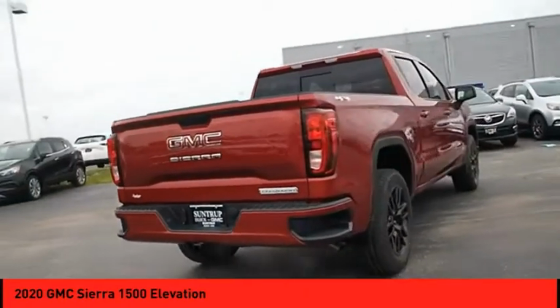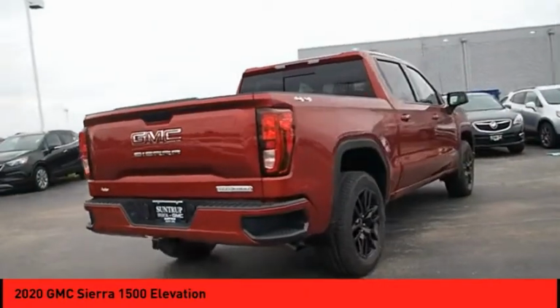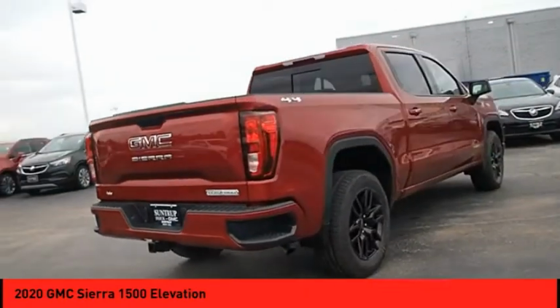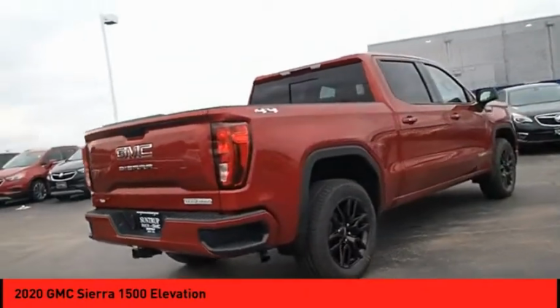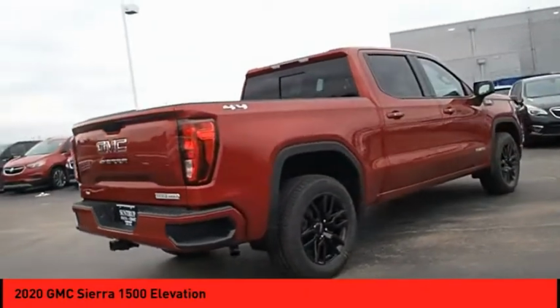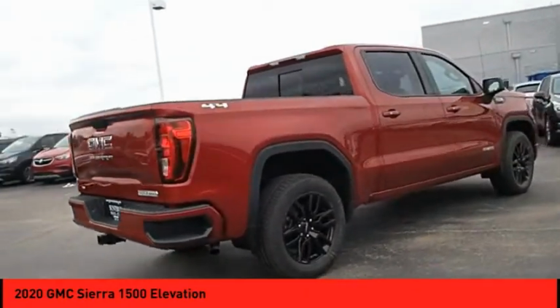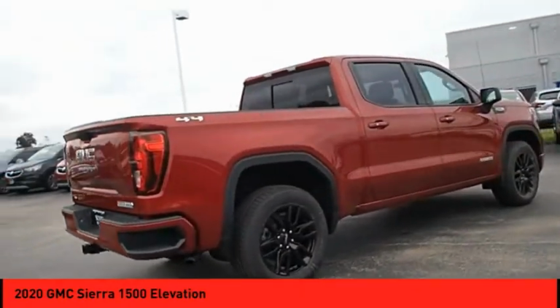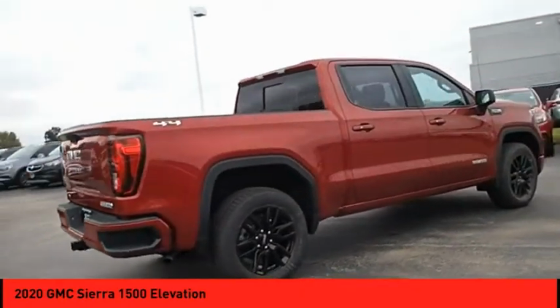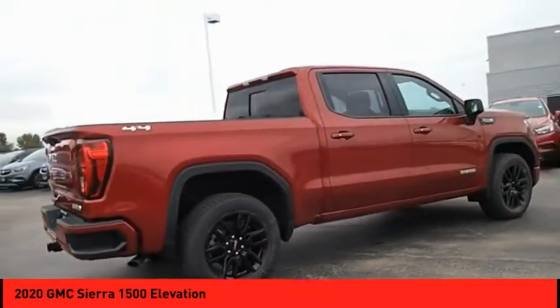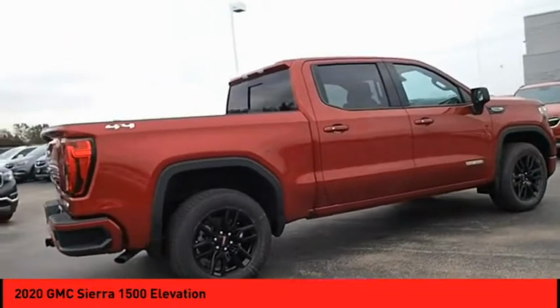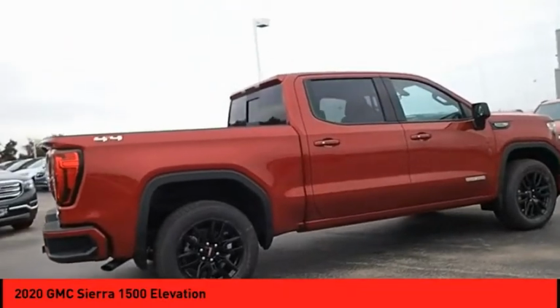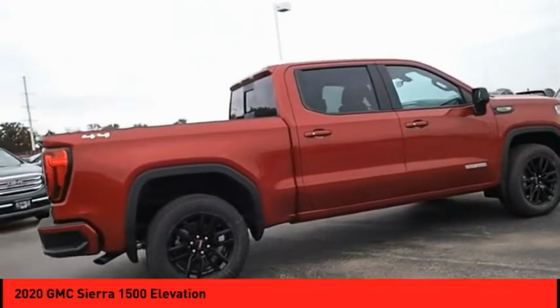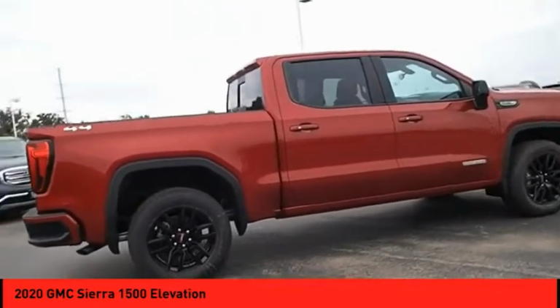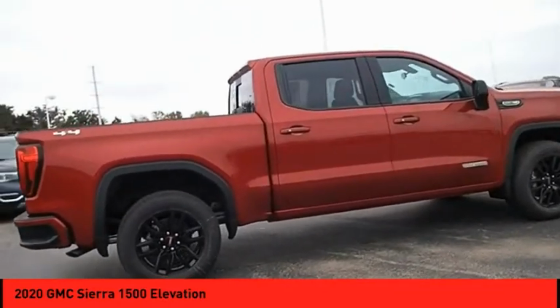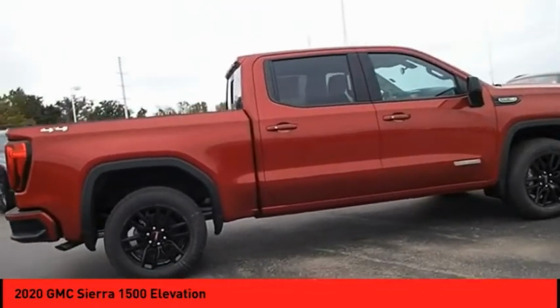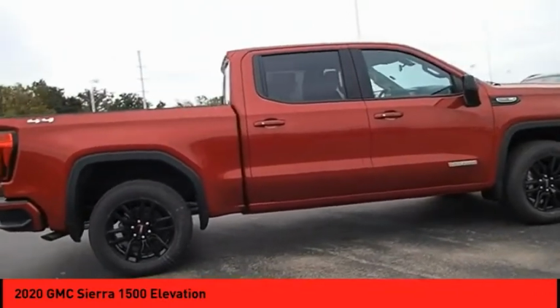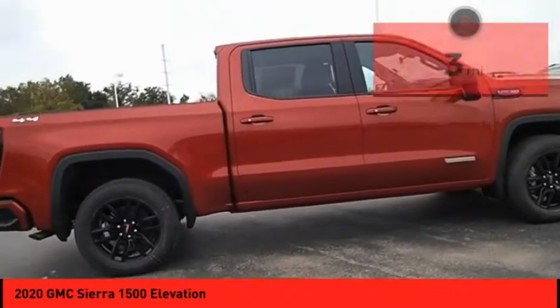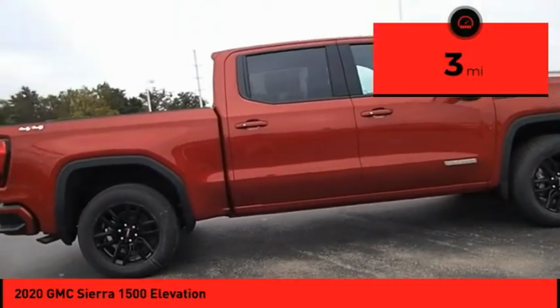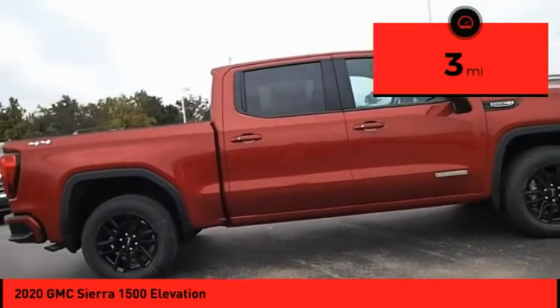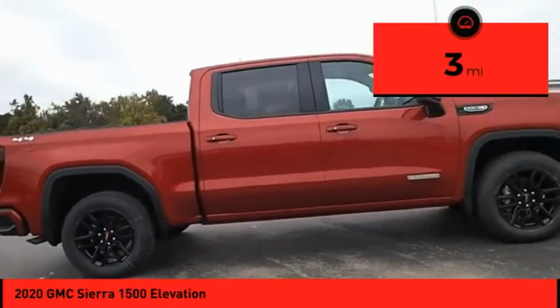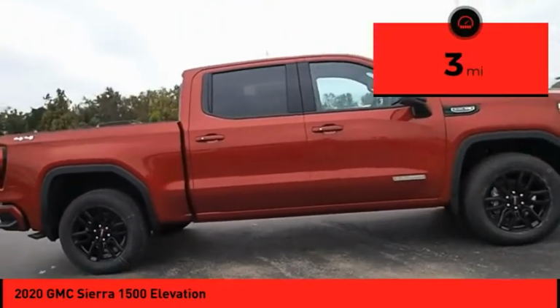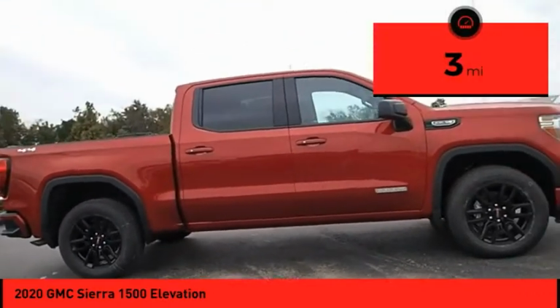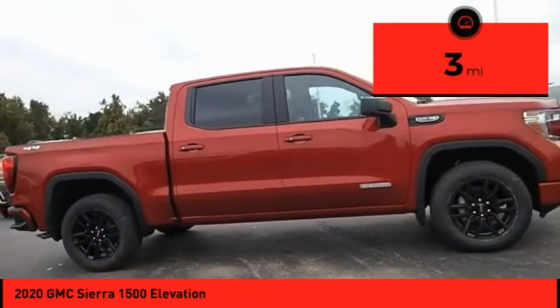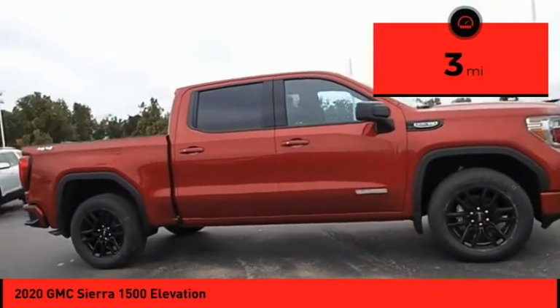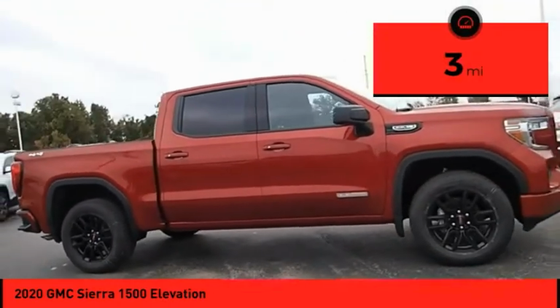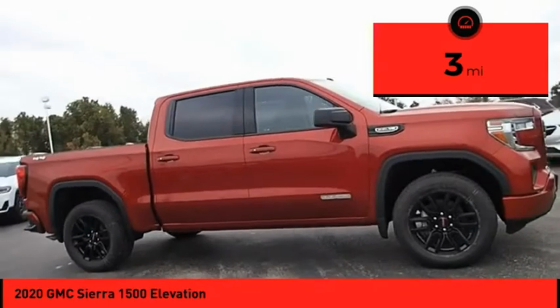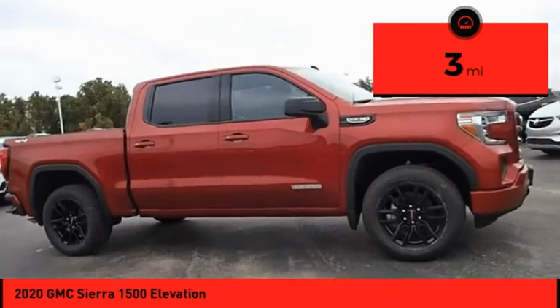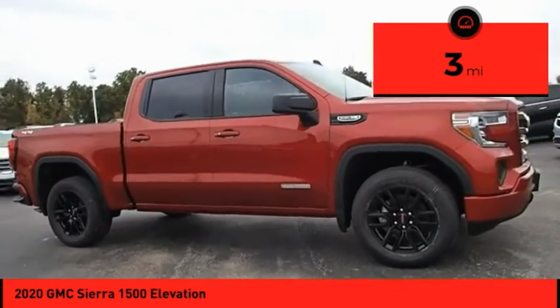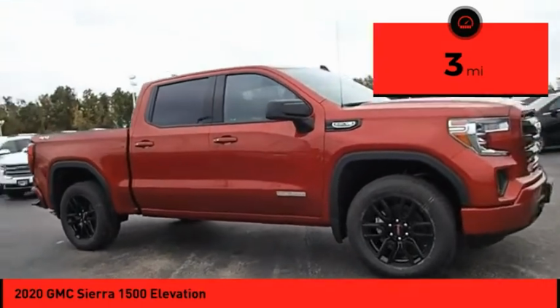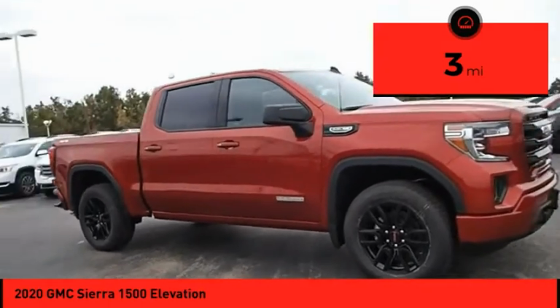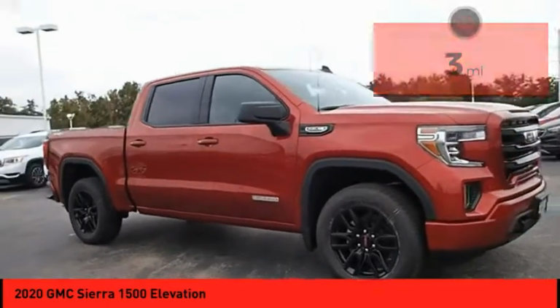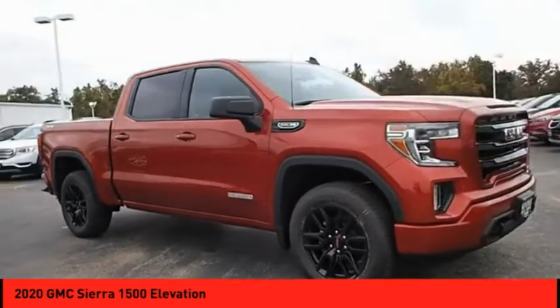Power and advanced technology can both be found in this fantastic truck. This vehicle has less than 100 miles. Your new ride is just a phone call away.